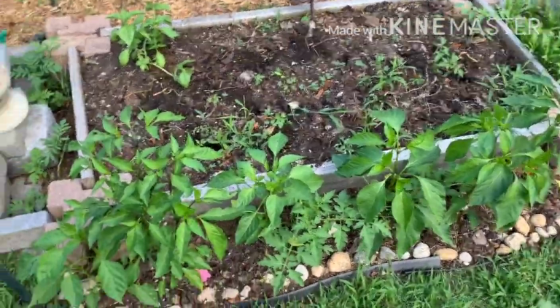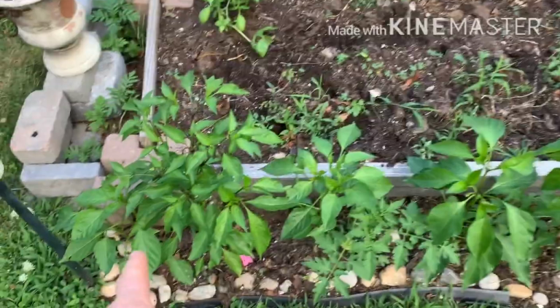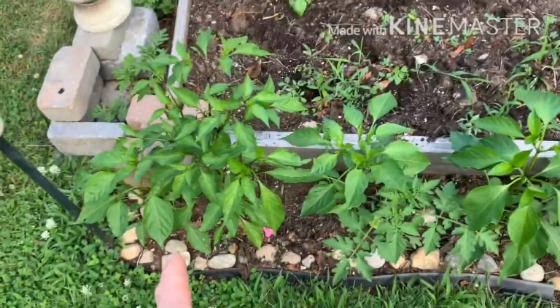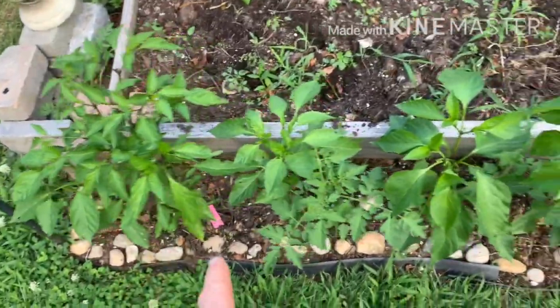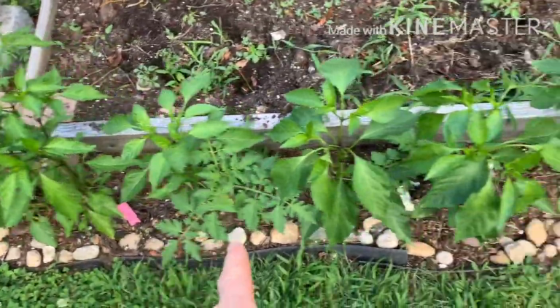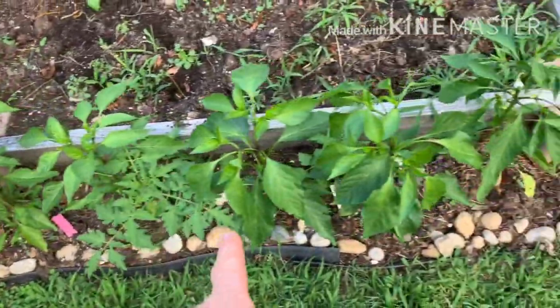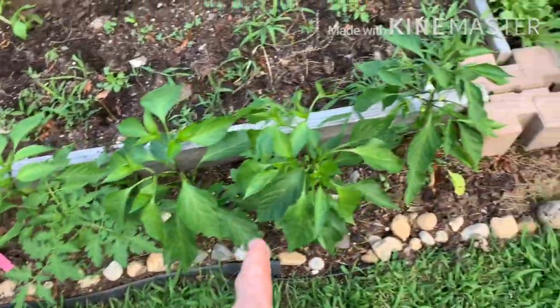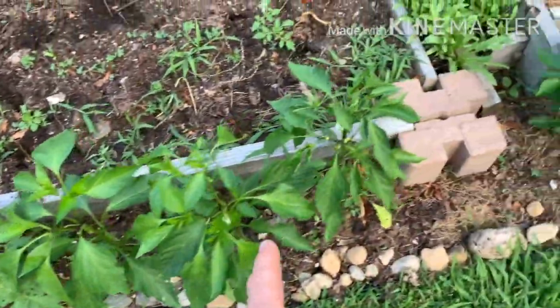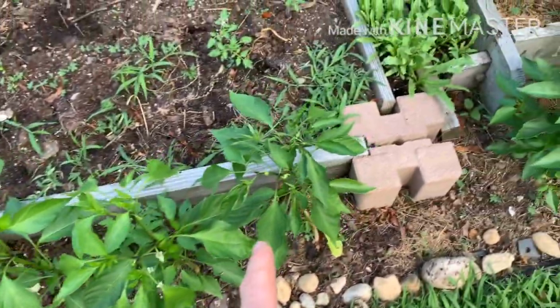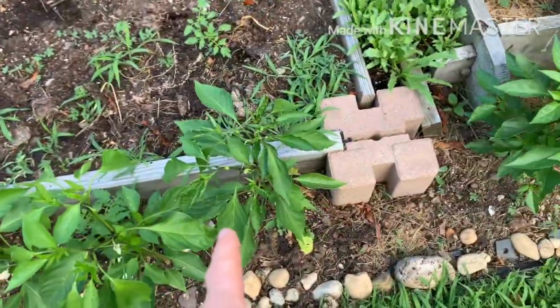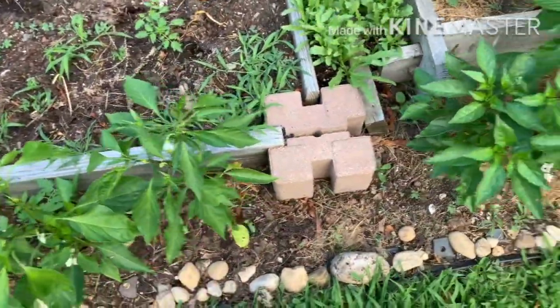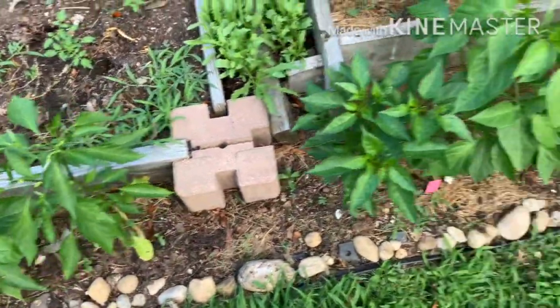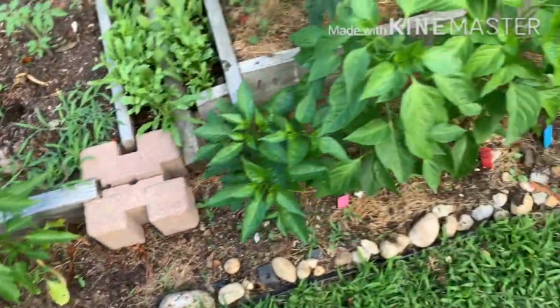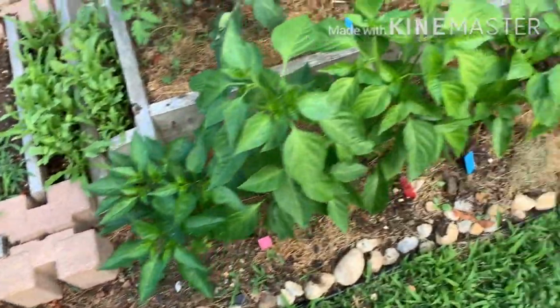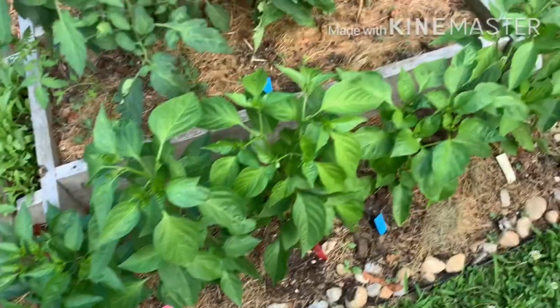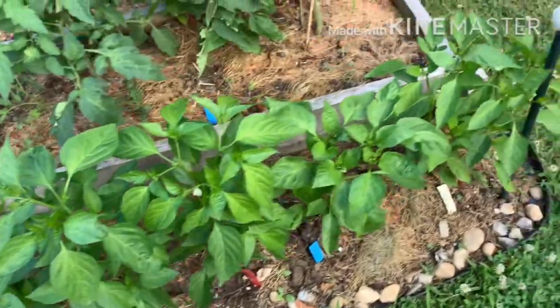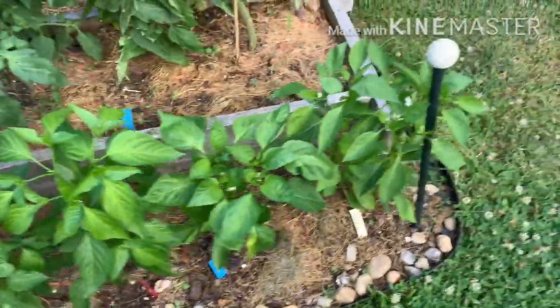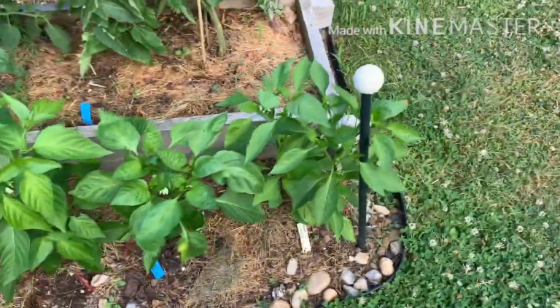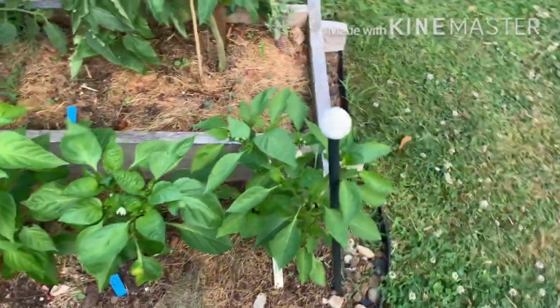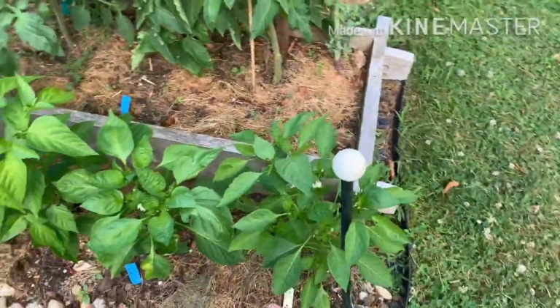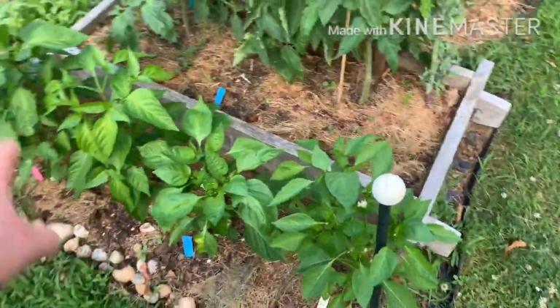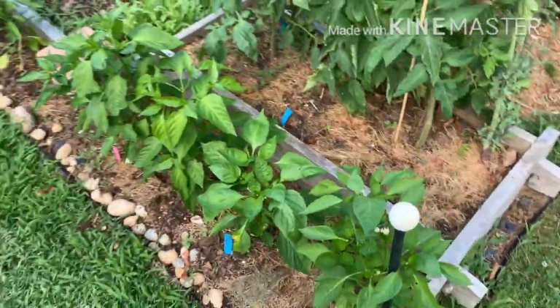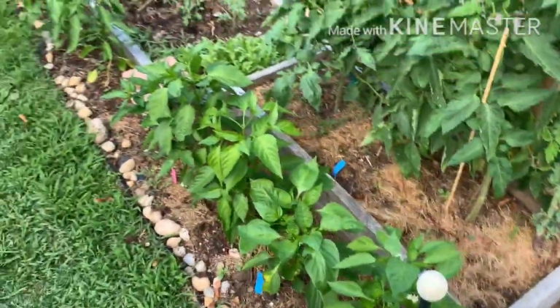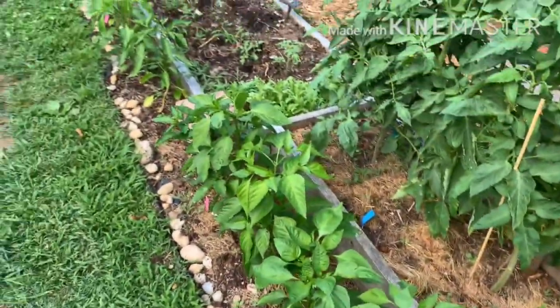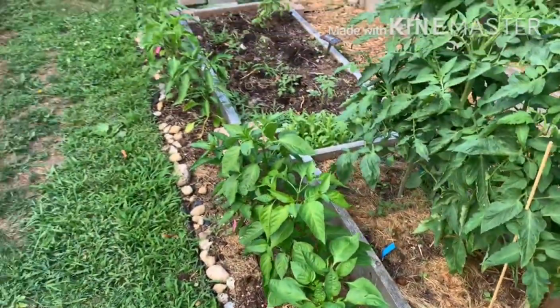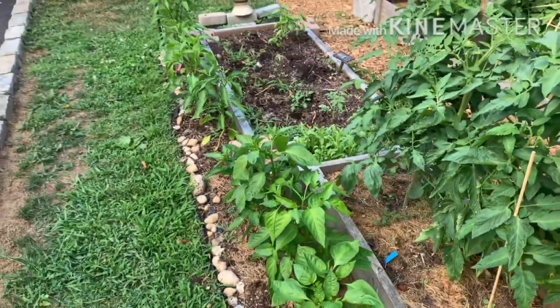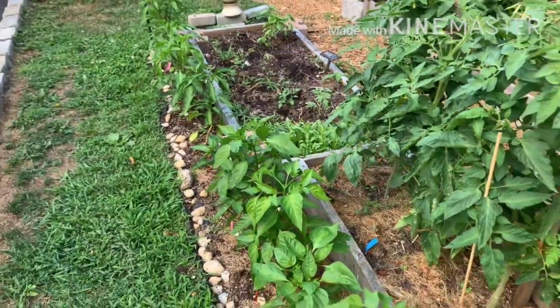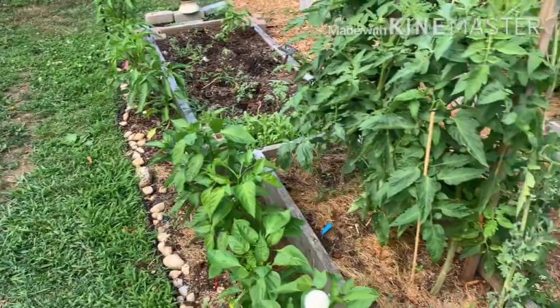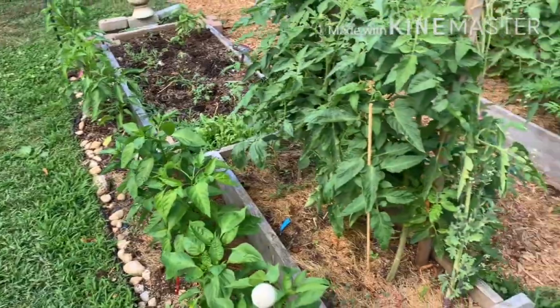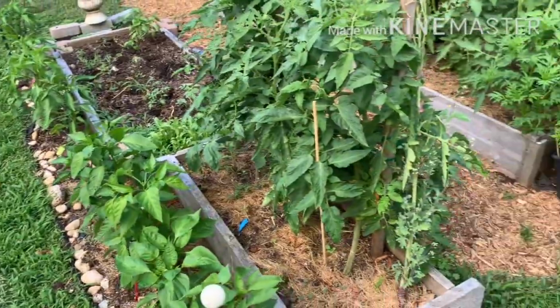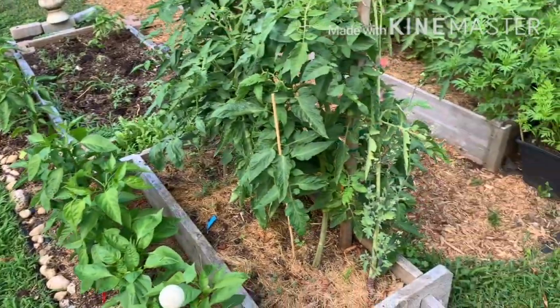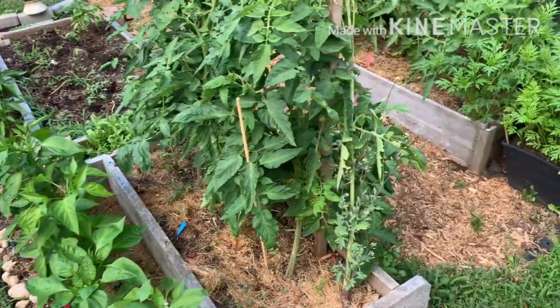These pepper plants are all doing beautifully — really greened up and flowering. I'm going to have to figure out a way to tie them up or cage them, because they're going to get pretty heavy and I don't want them to flop over and break.